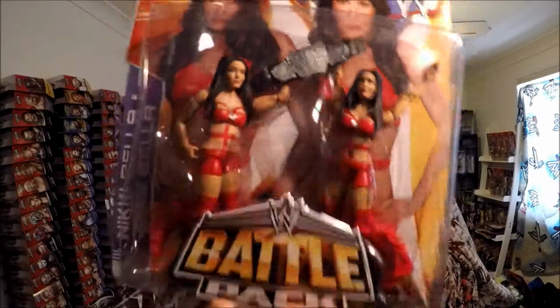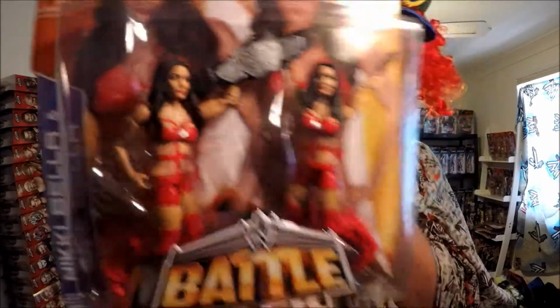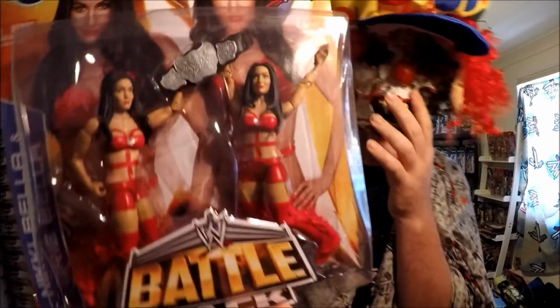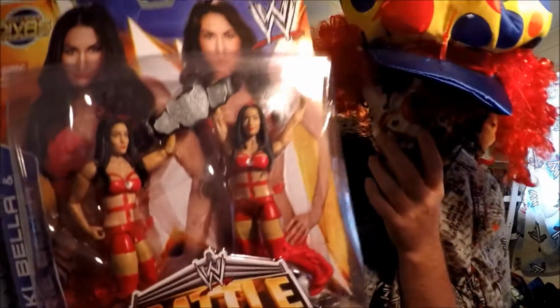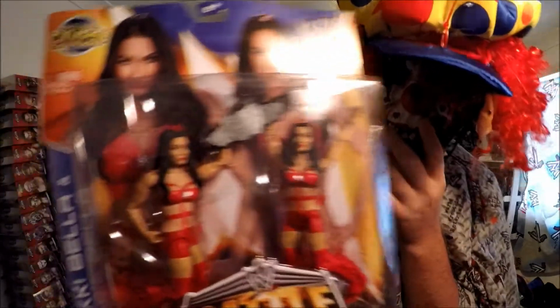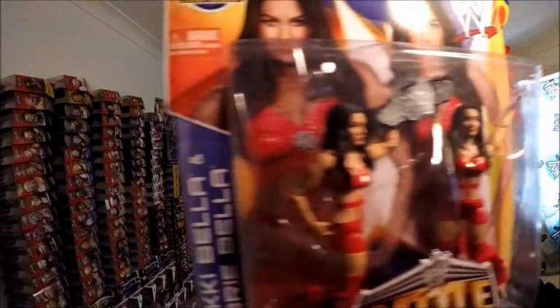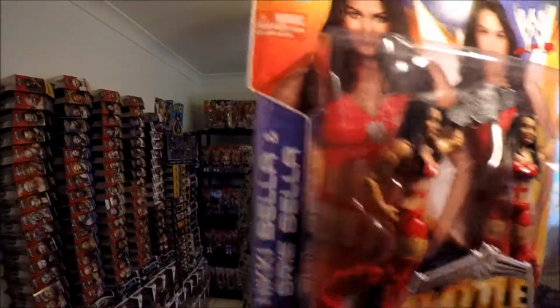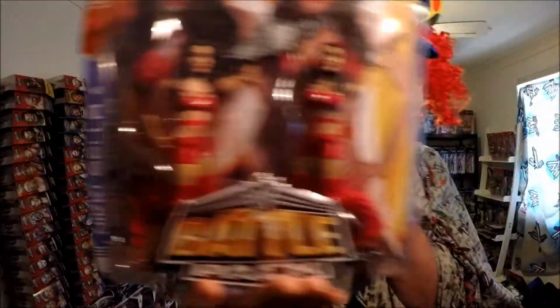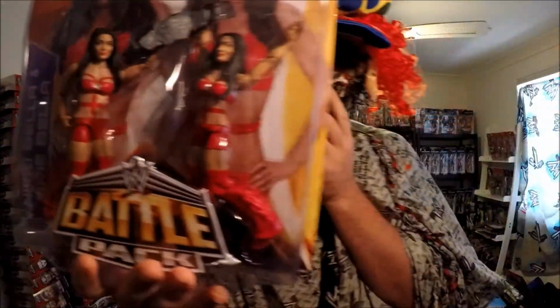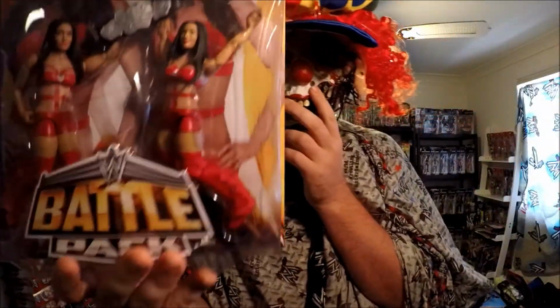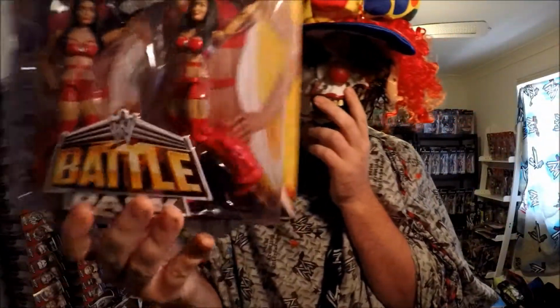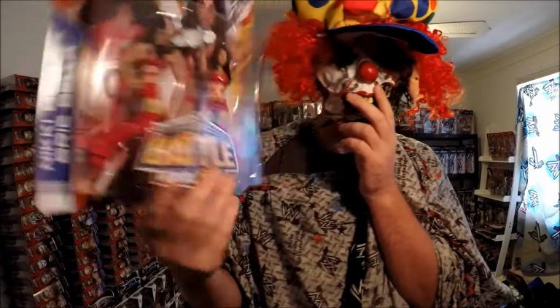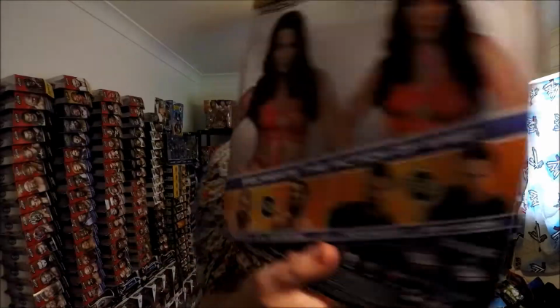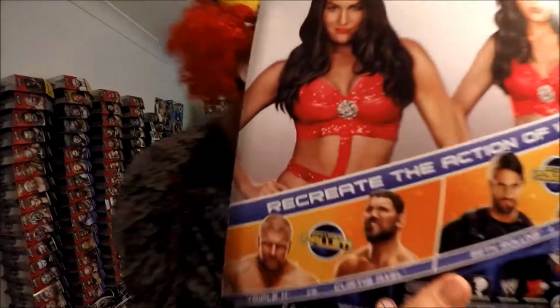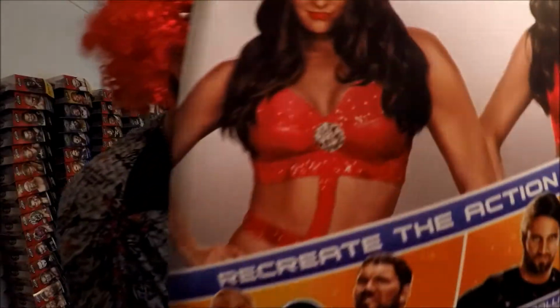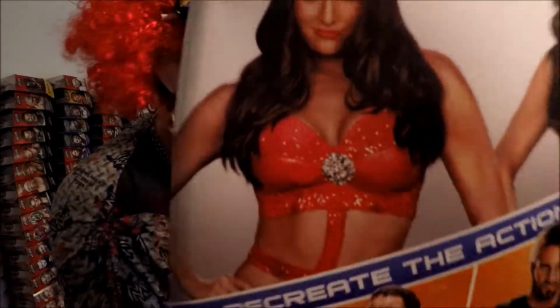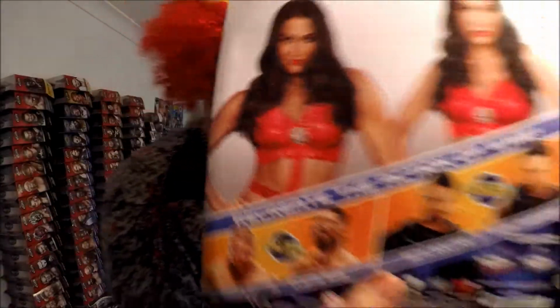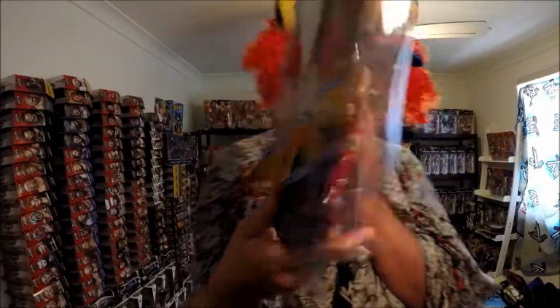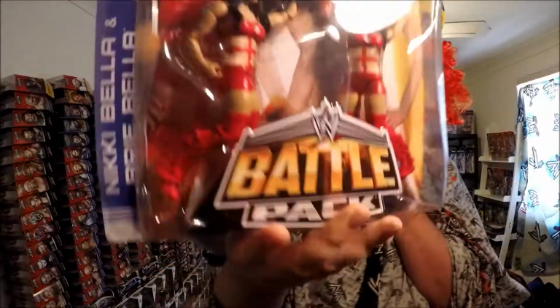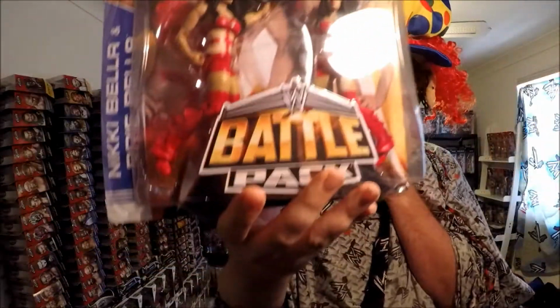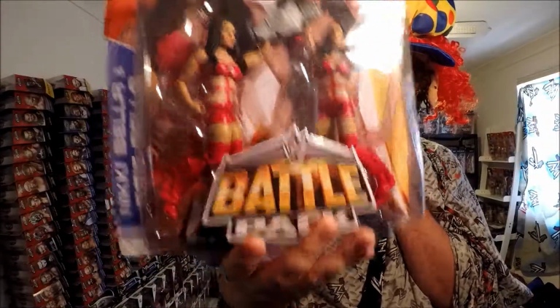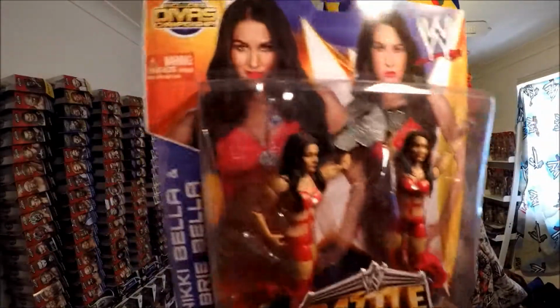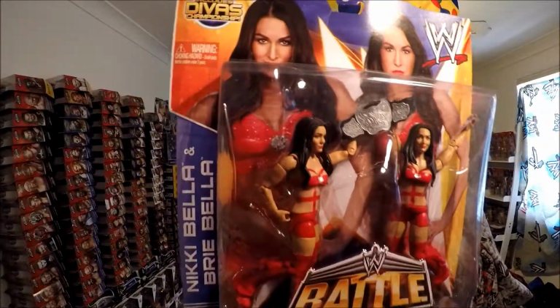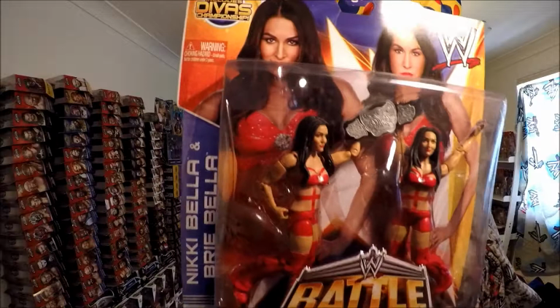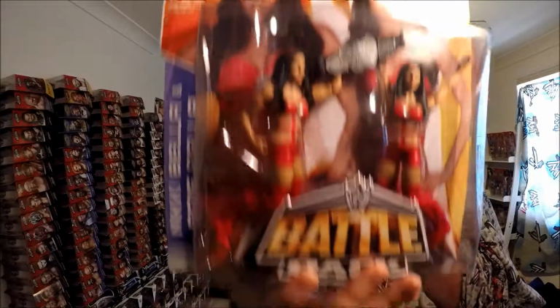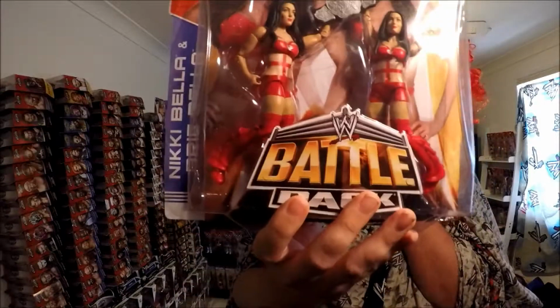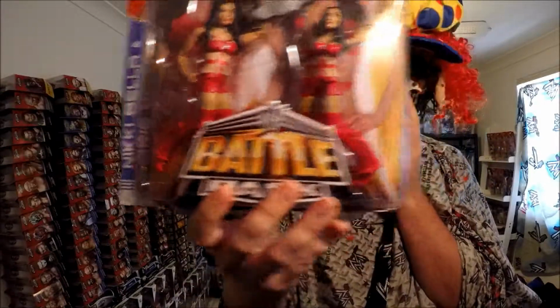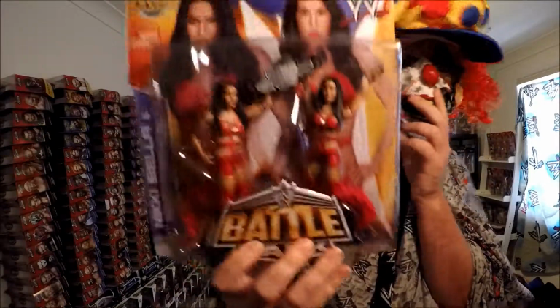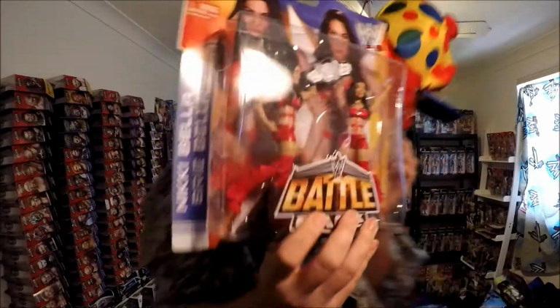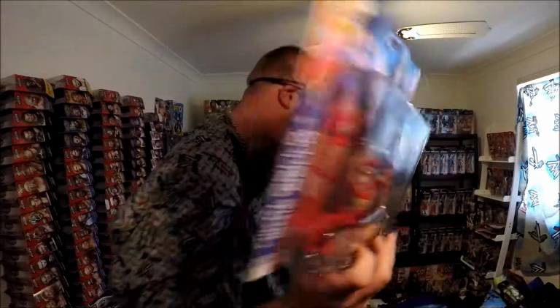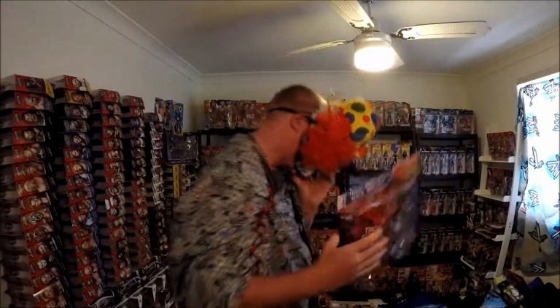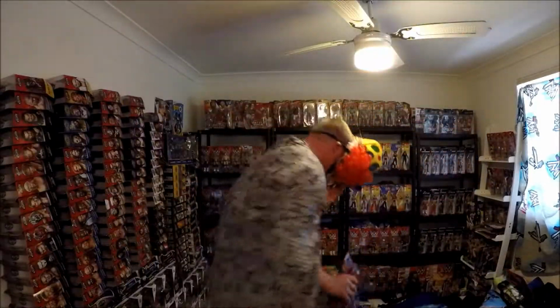Still in its packet — it's awesome. That's great. Yeah, the Bella Twins. They're quite rare I think, that series anyway.